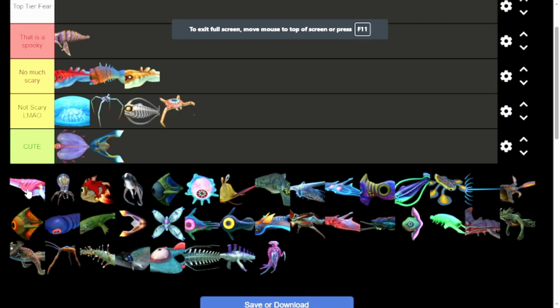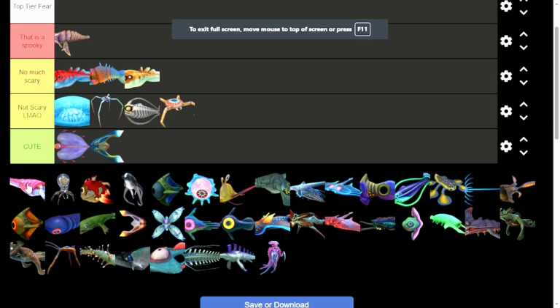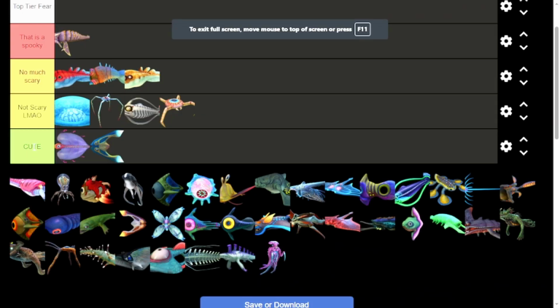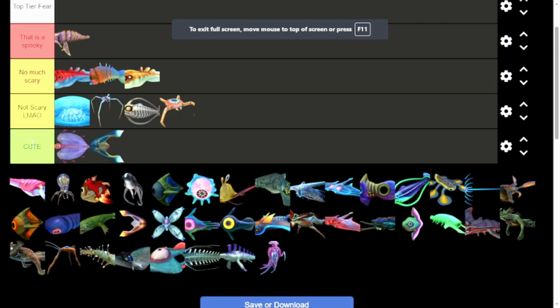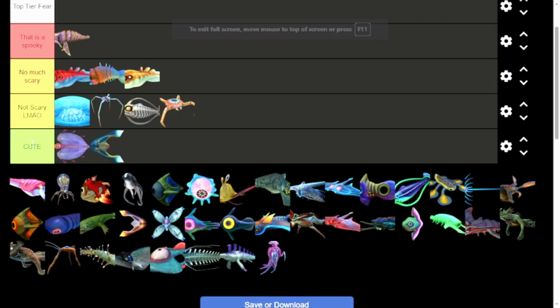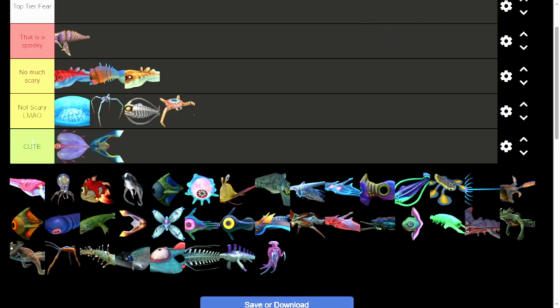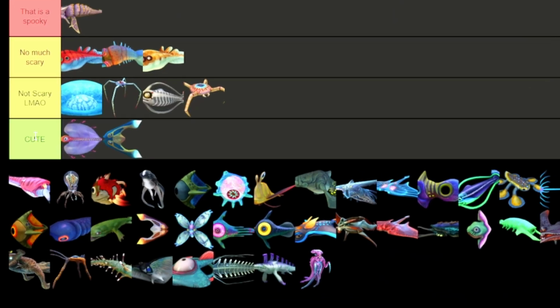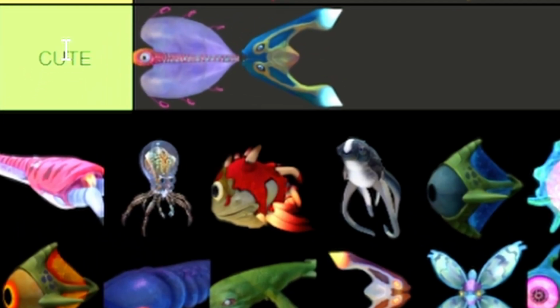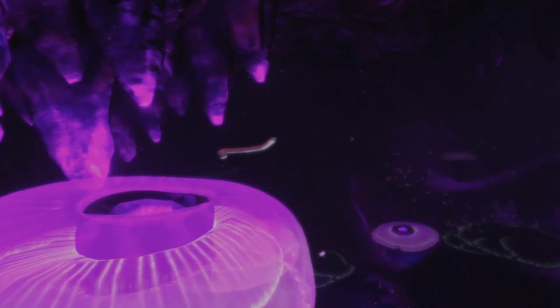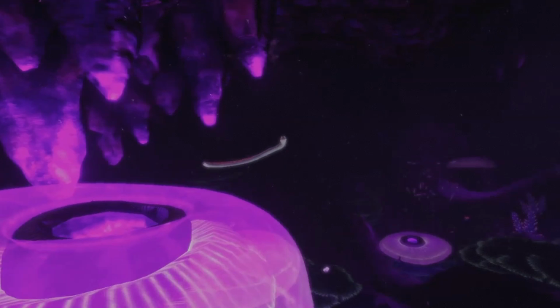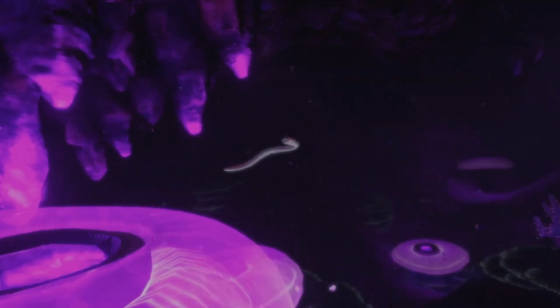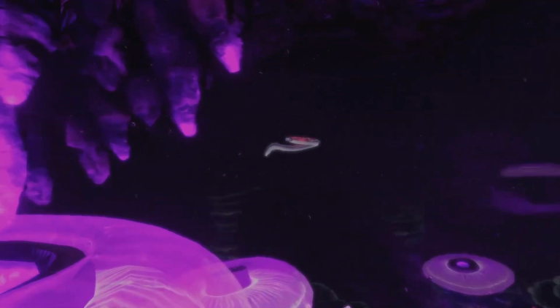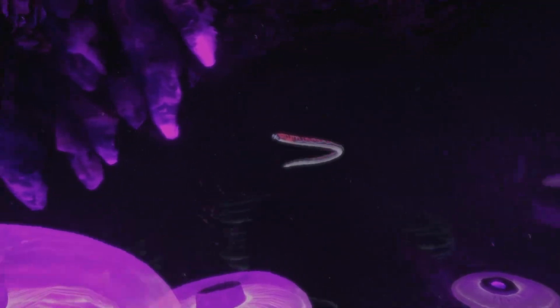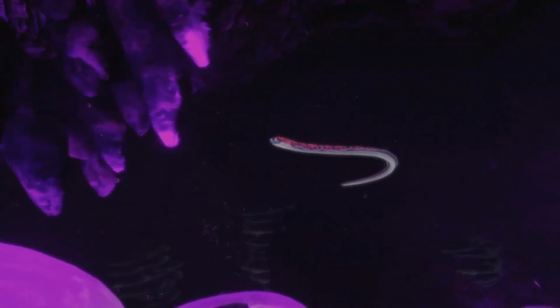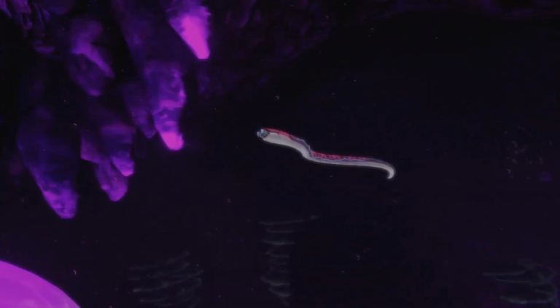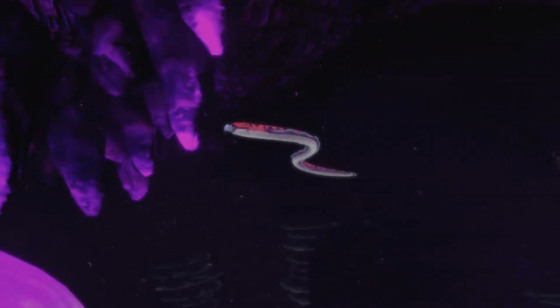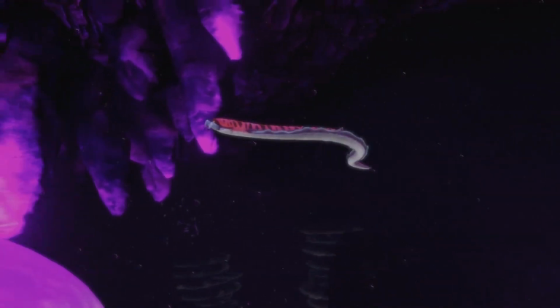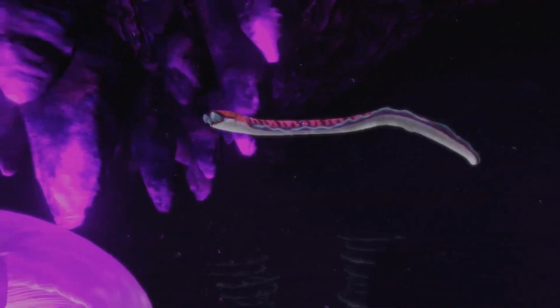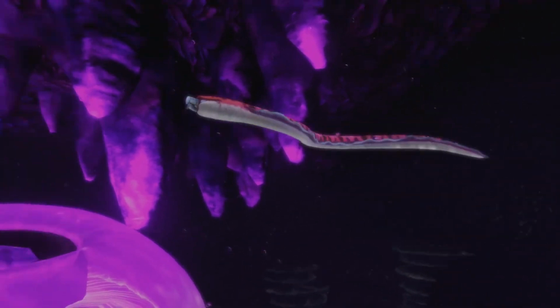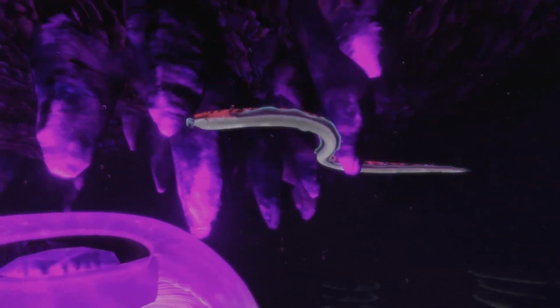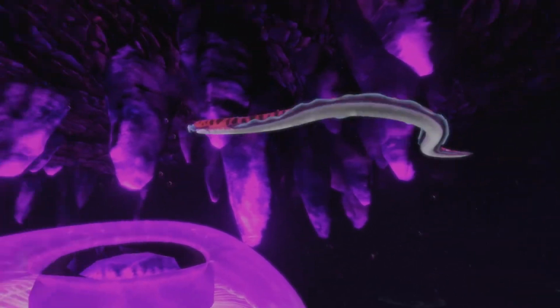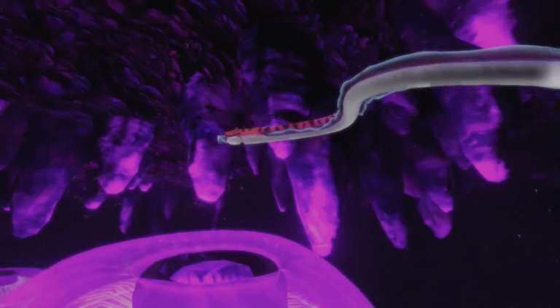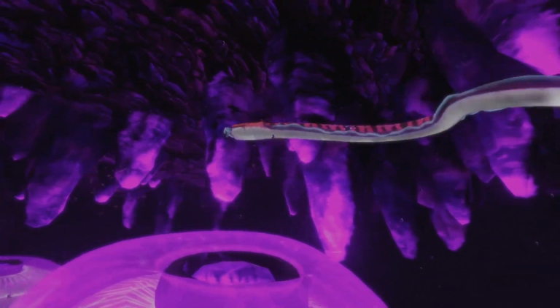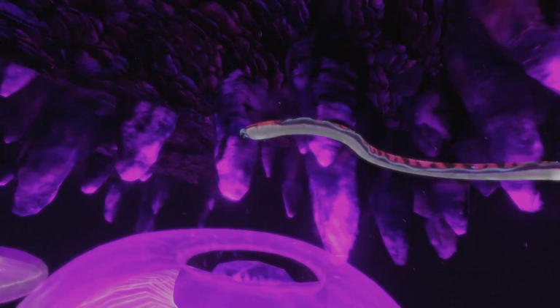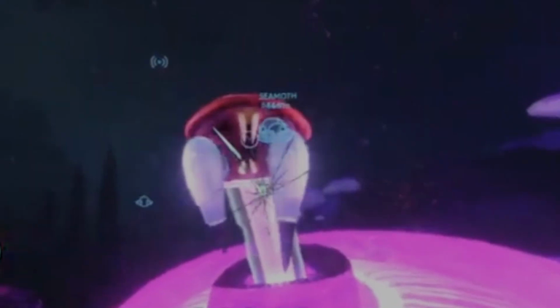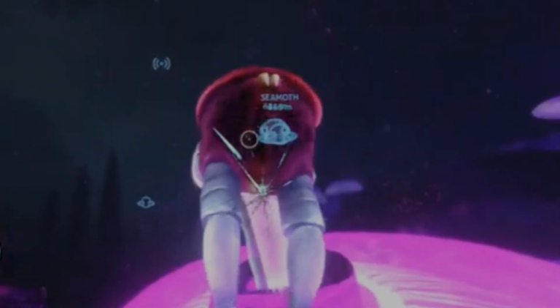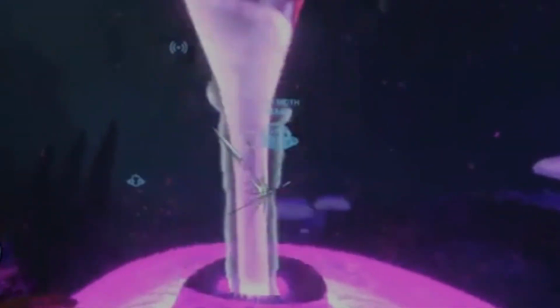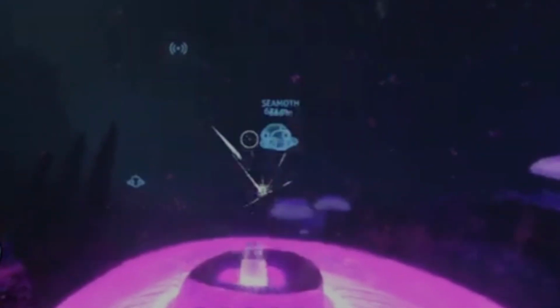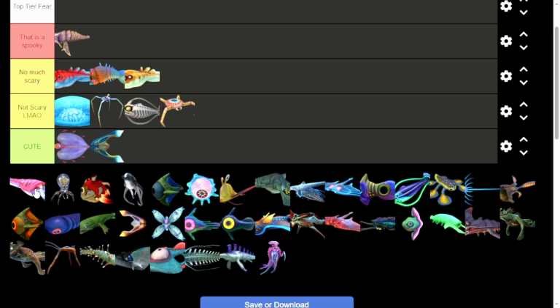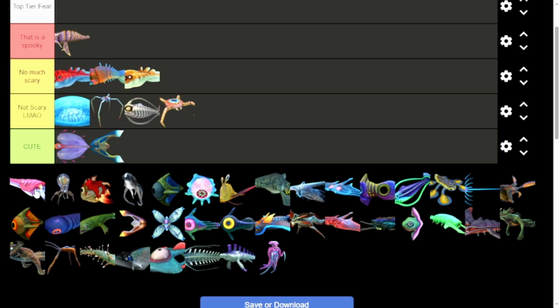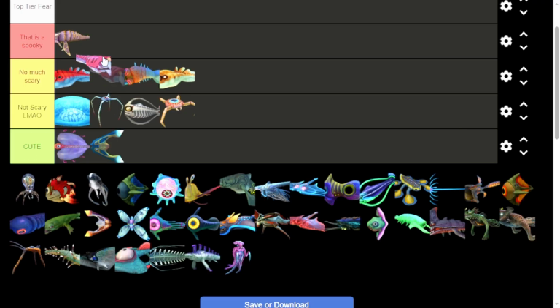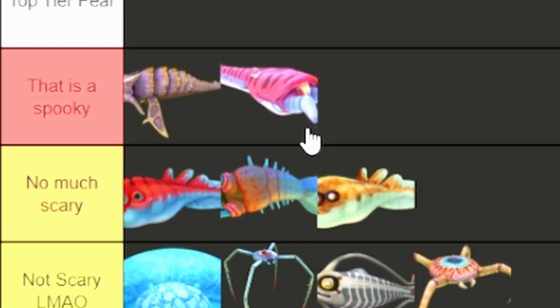Crab Snakes — oh goodness. The trick is to just stay away from them. But if you have to go there and you're trying to pick up magnesium, they've got this jump scare. That's a spooky.